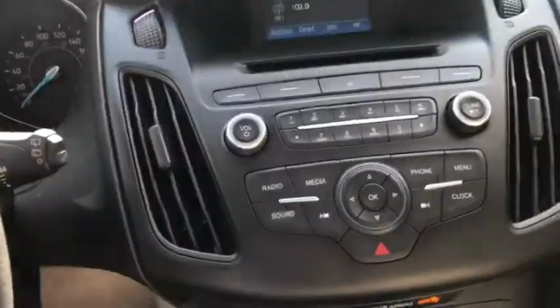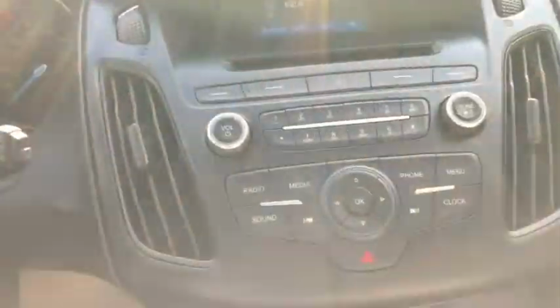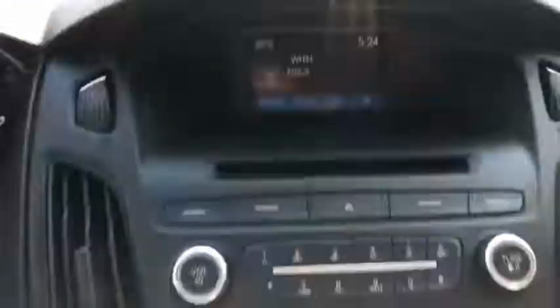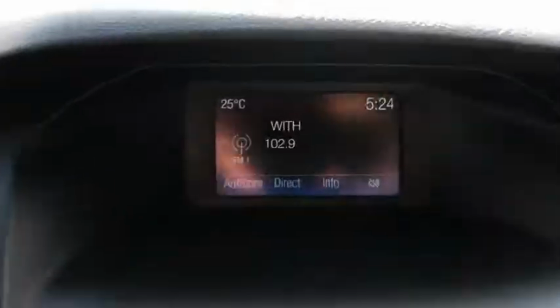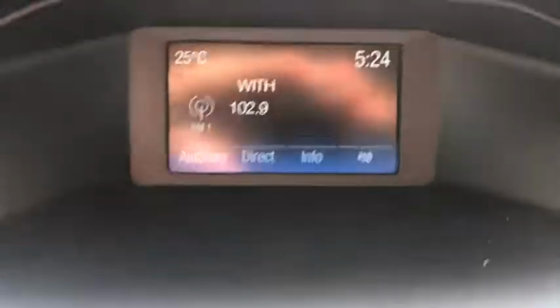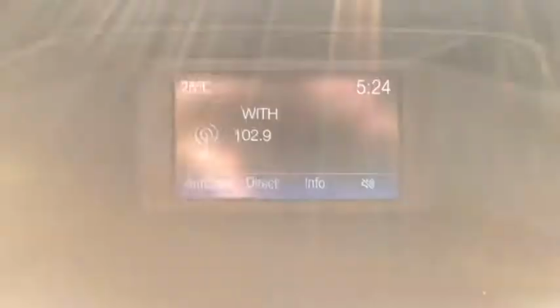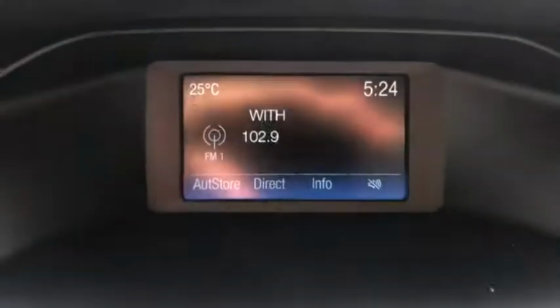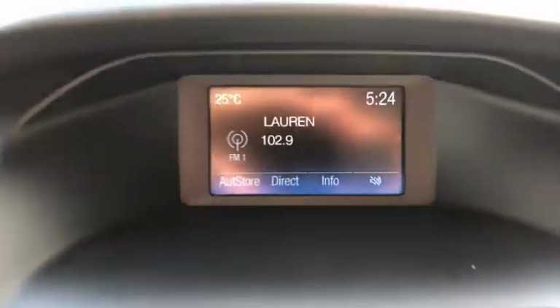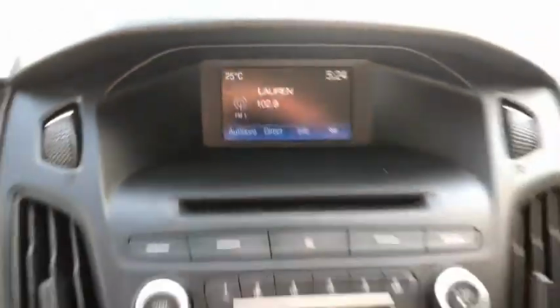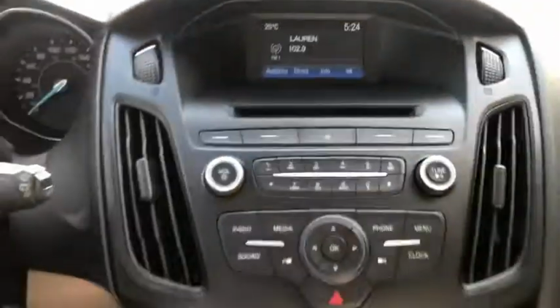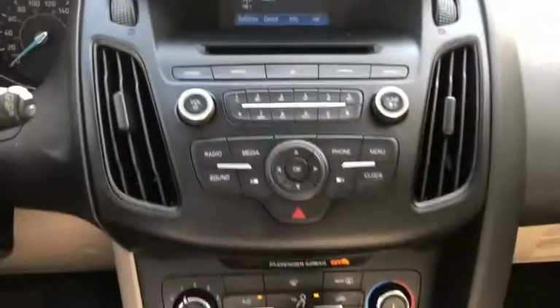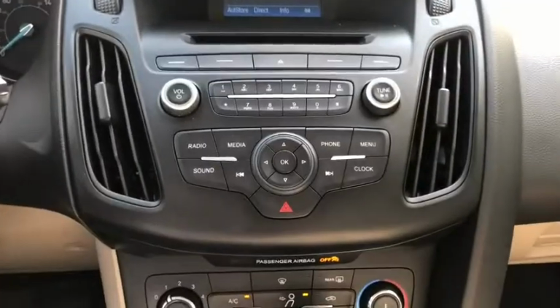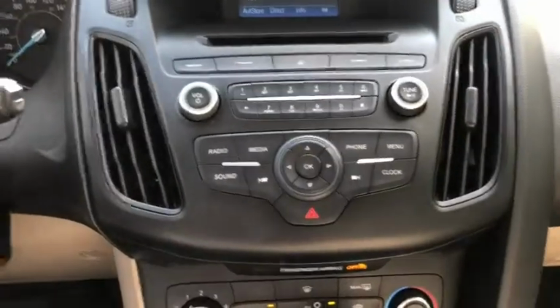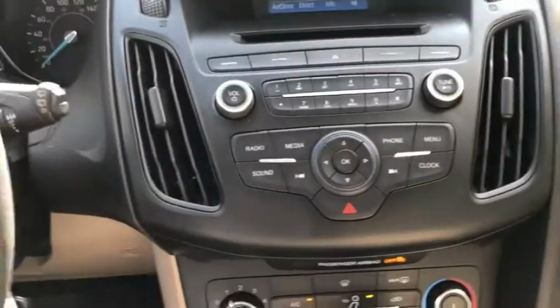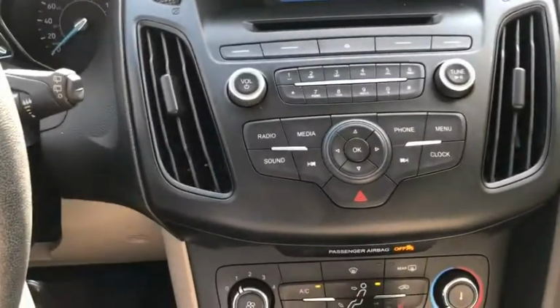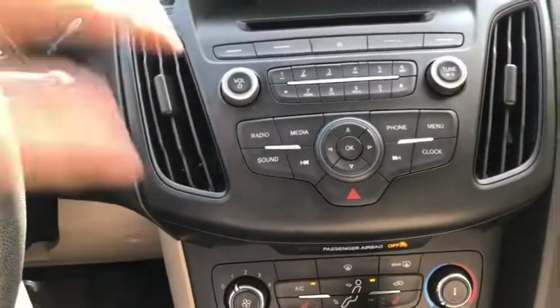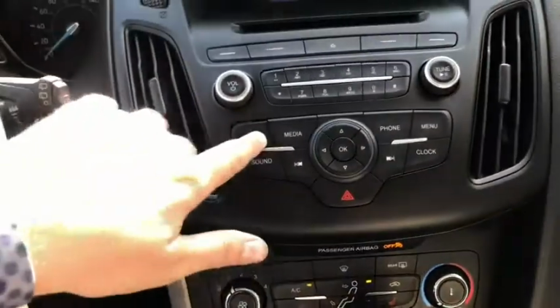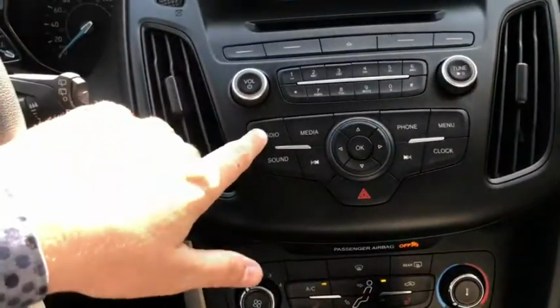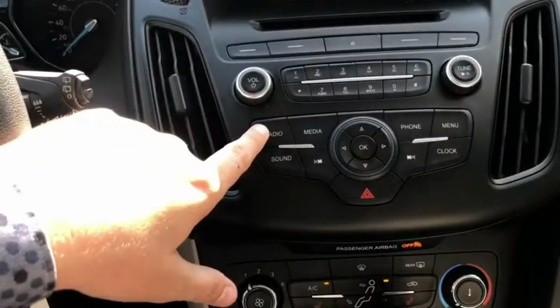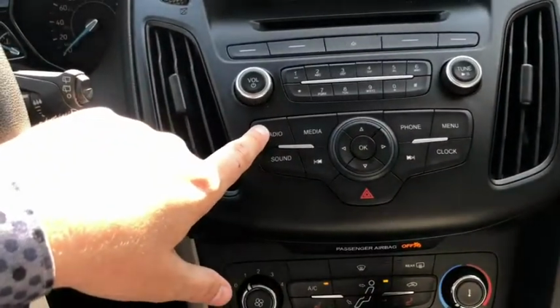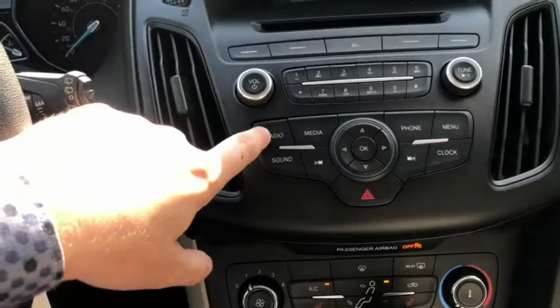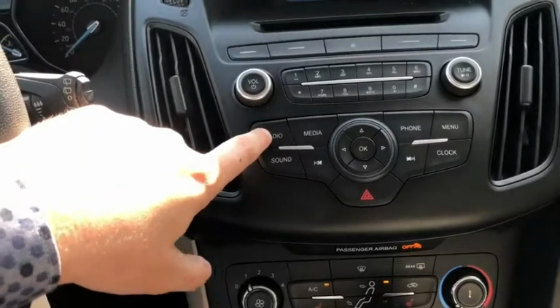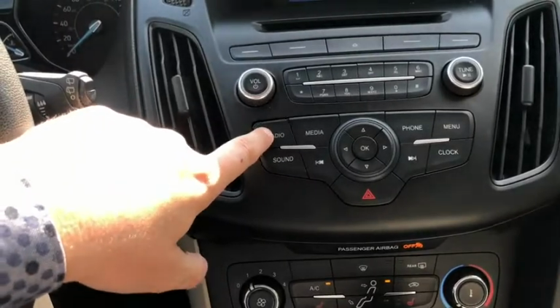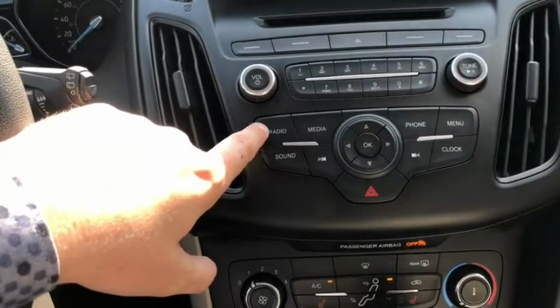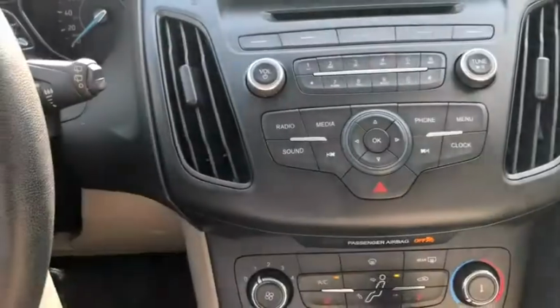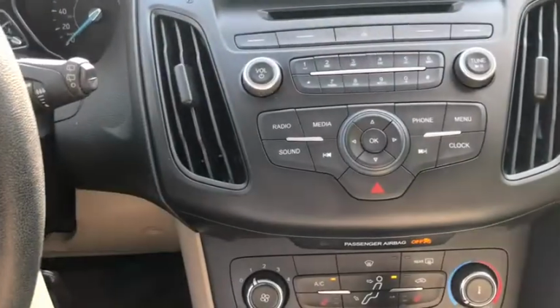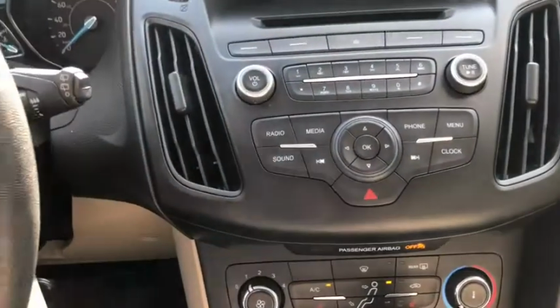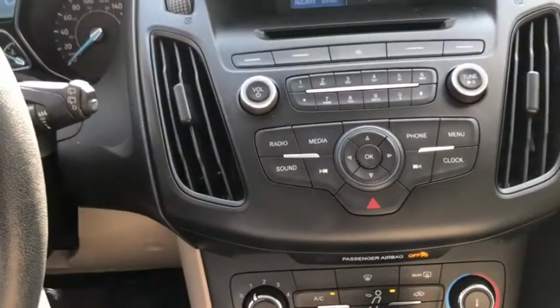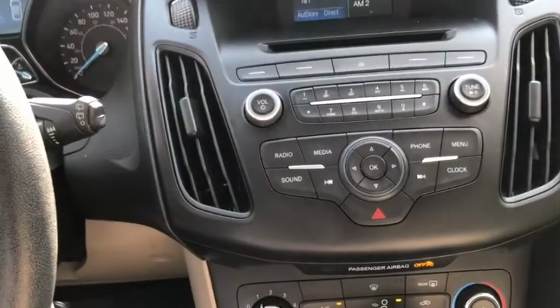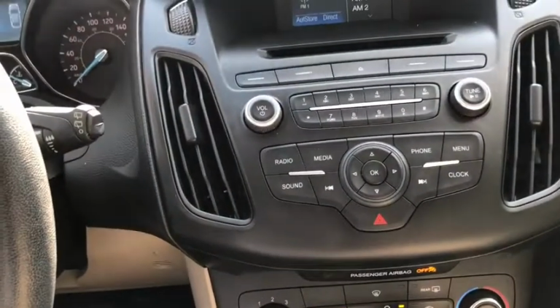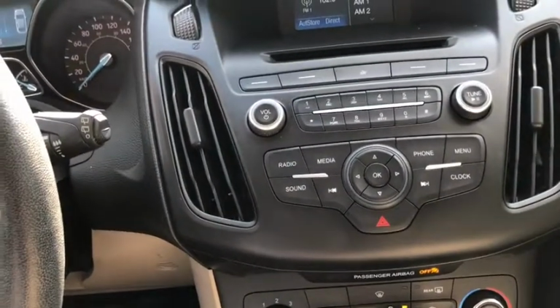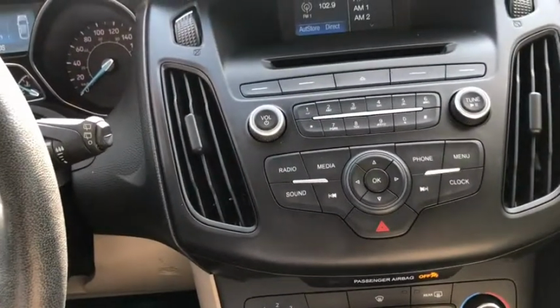Moving into the middle, we have a display screen up top. This vehicle does come with the Ford Sync system, giving you AM/FM radio. You also have USB and Bluetooth connectivity with a CD player.